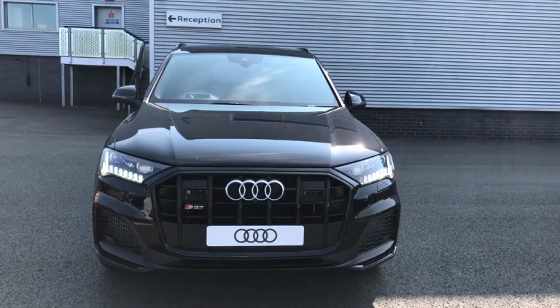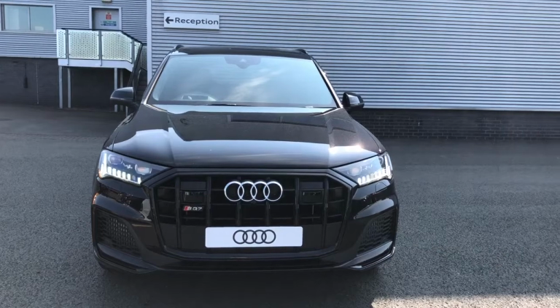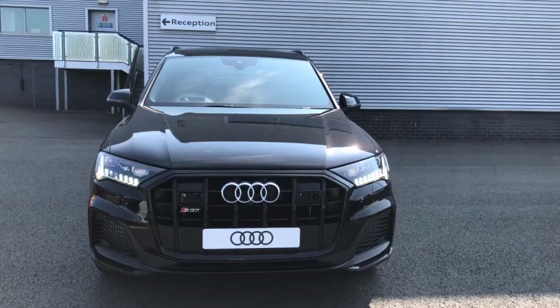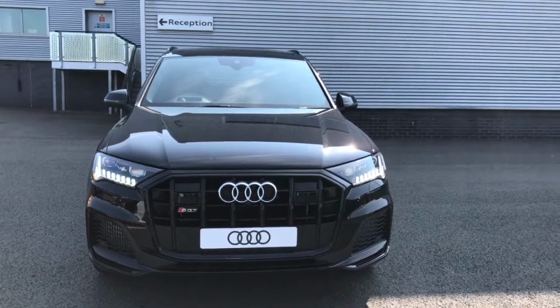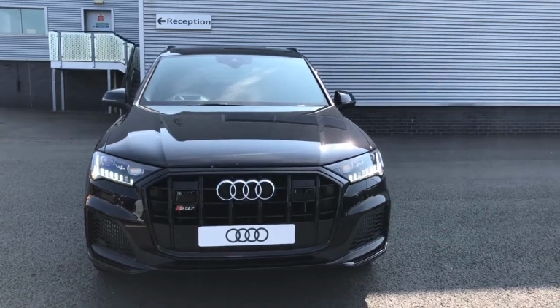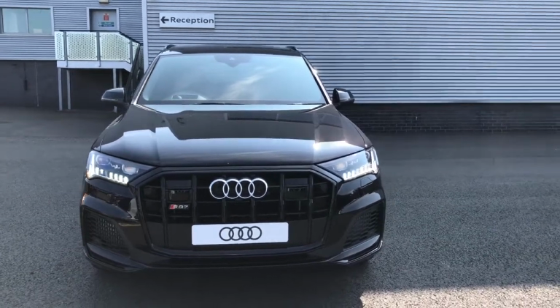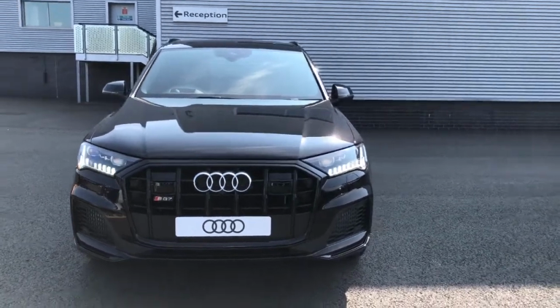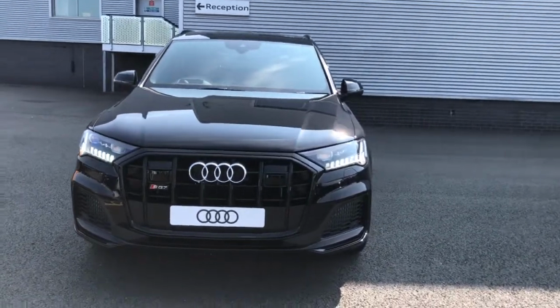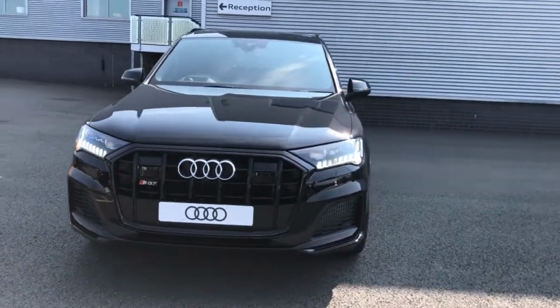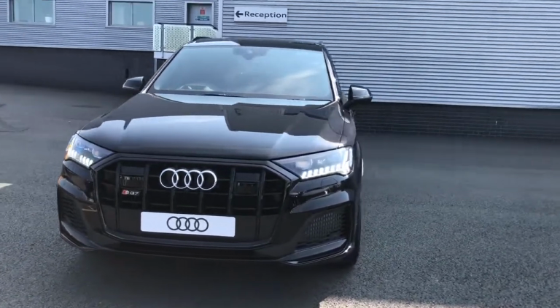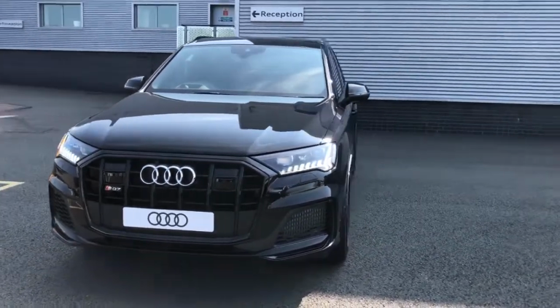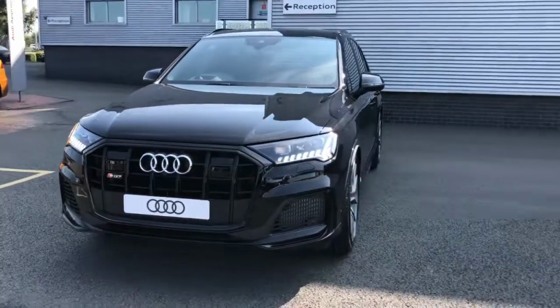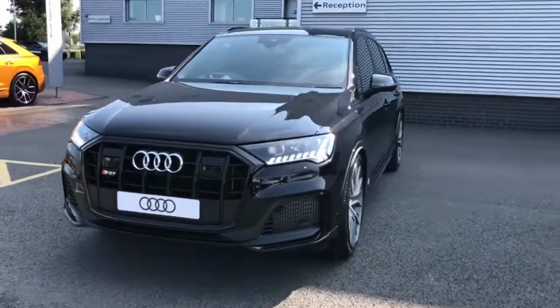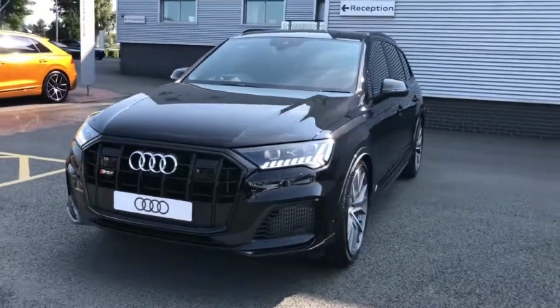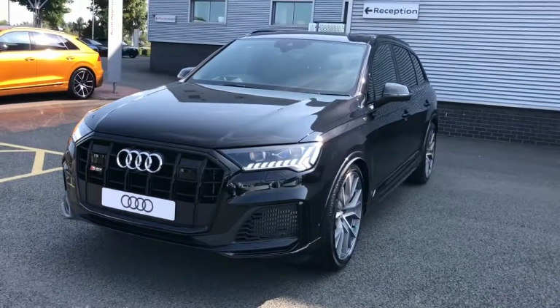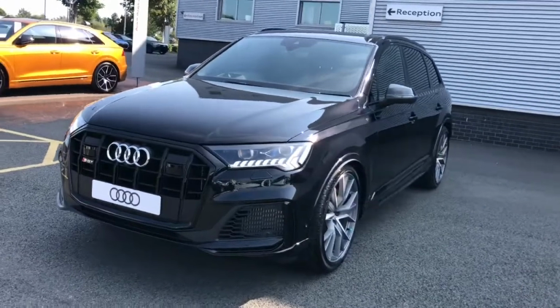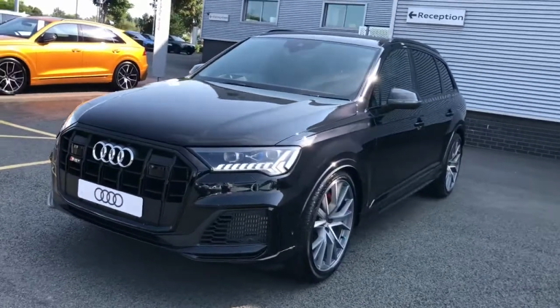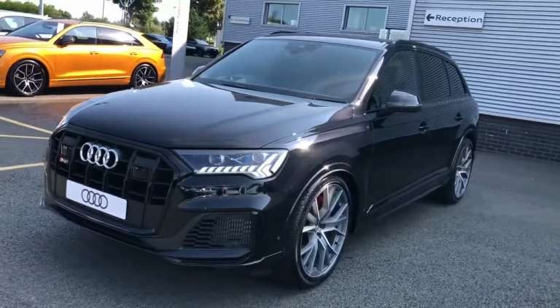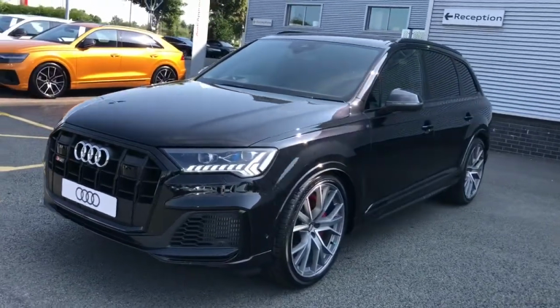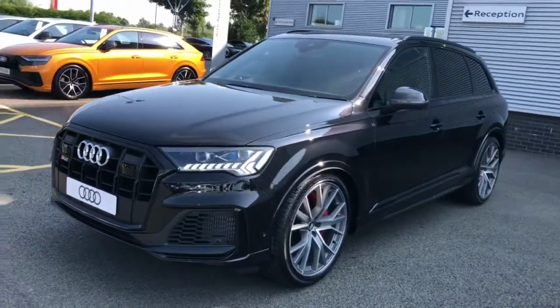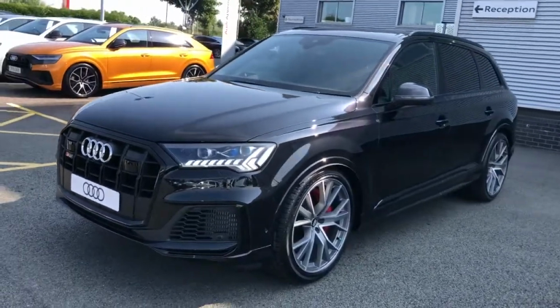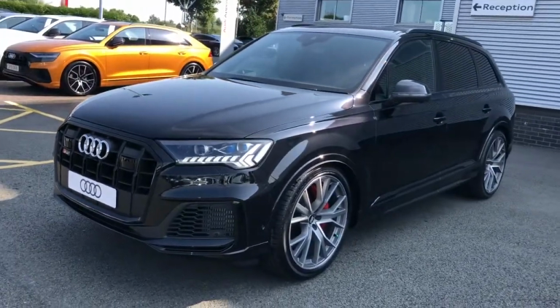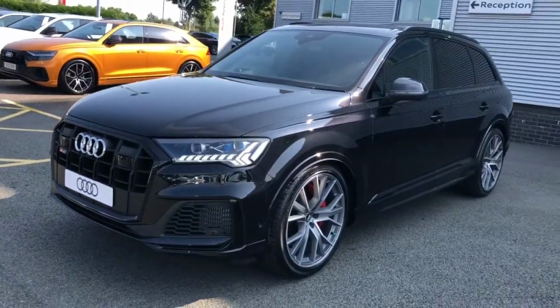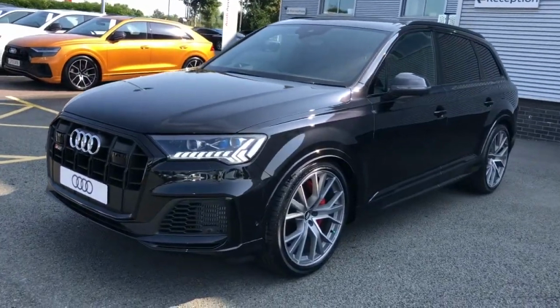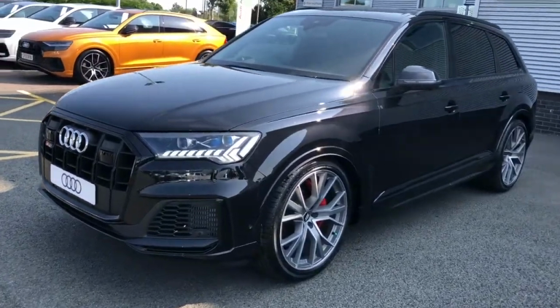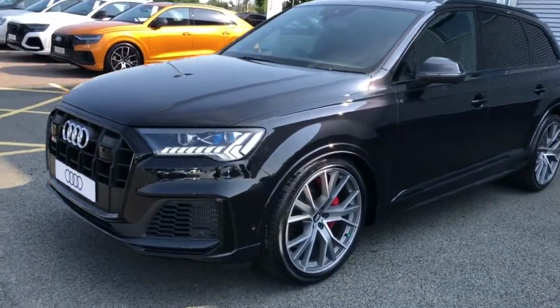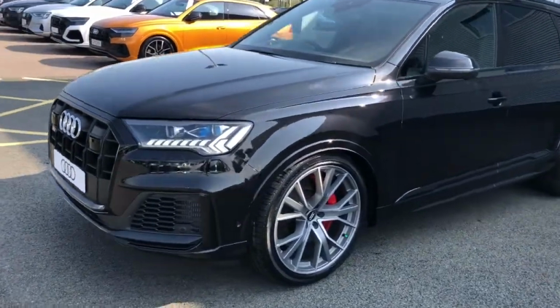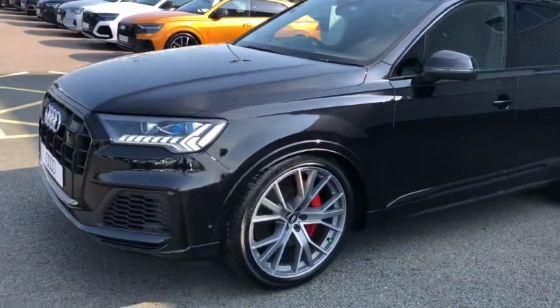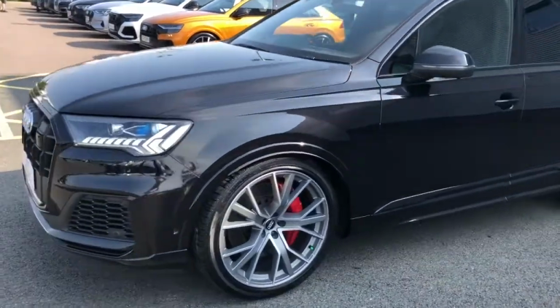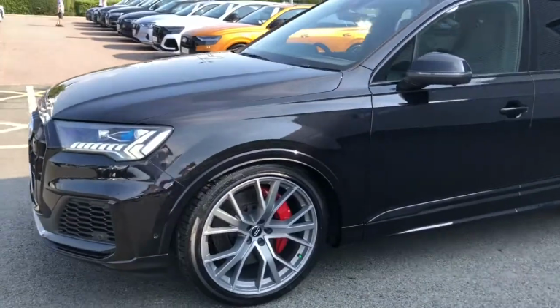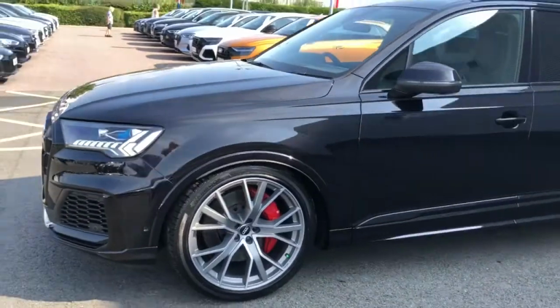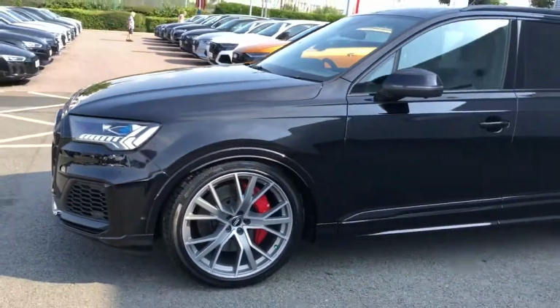Hello and welcome to Stoke Audi. Here we have a brand new Audi SQ7 Vorsprung. This vehicle features the 4 litre TDI V8 engine and is finished in orca black.